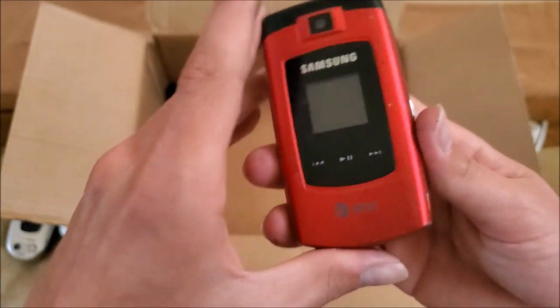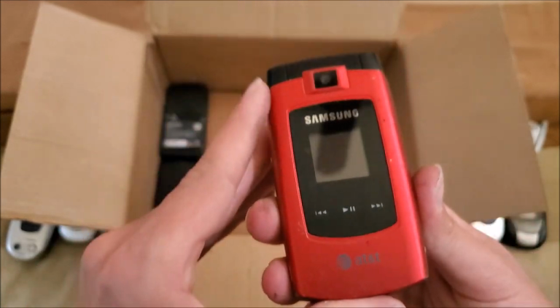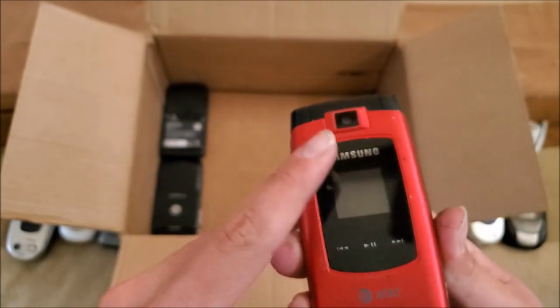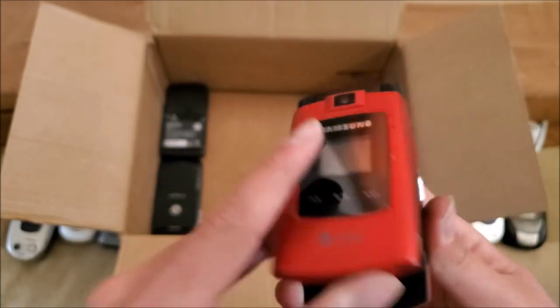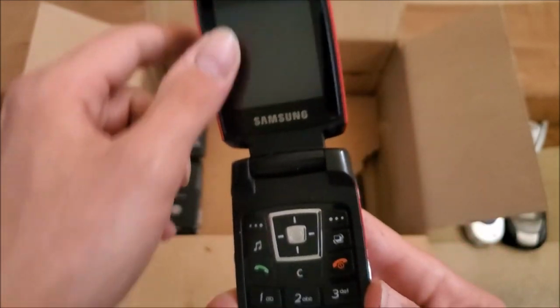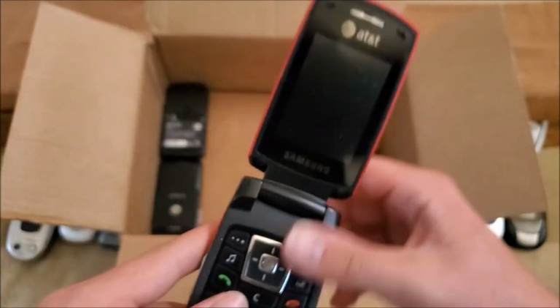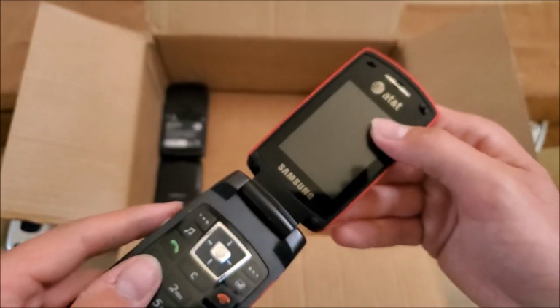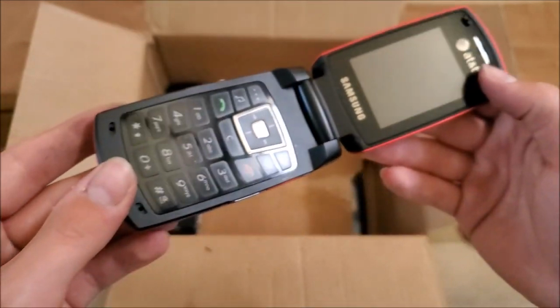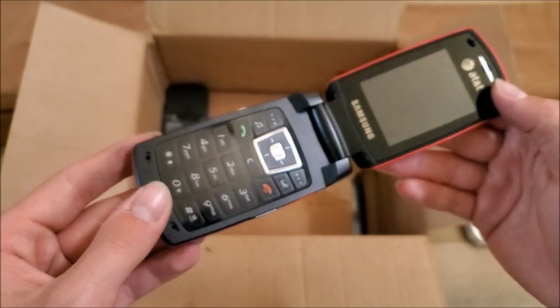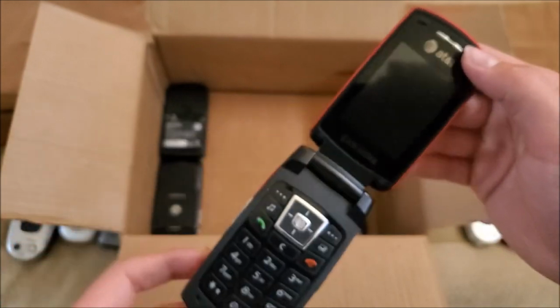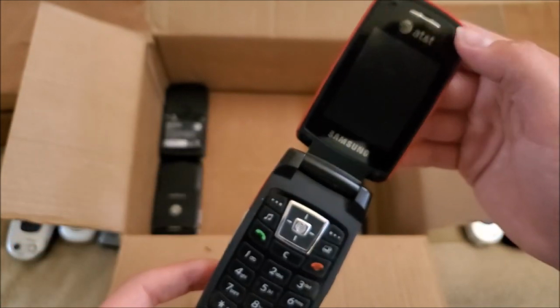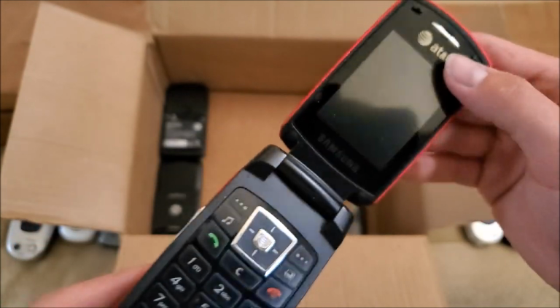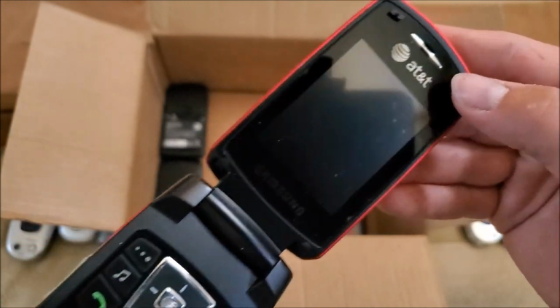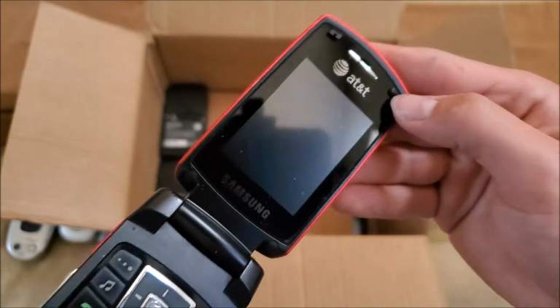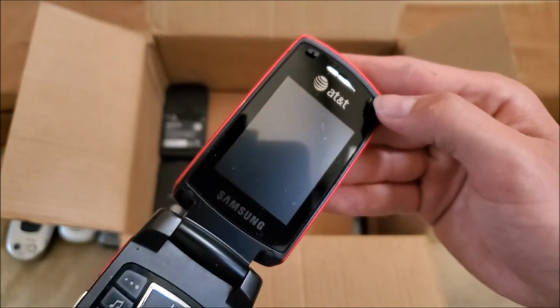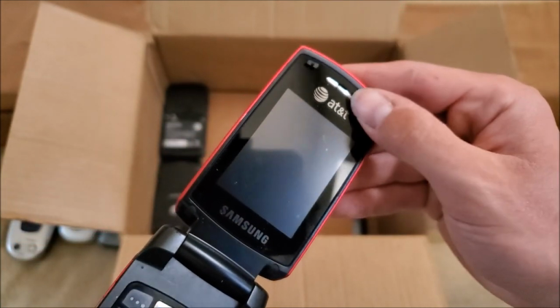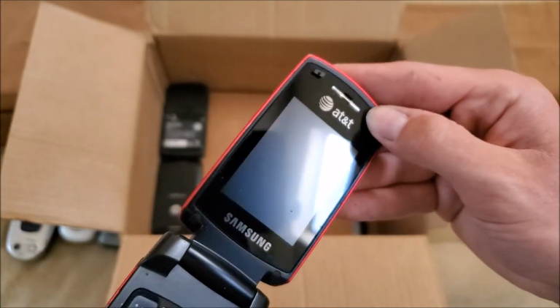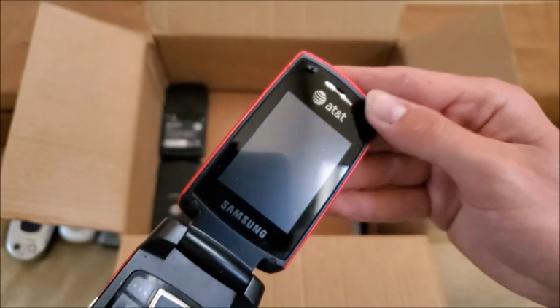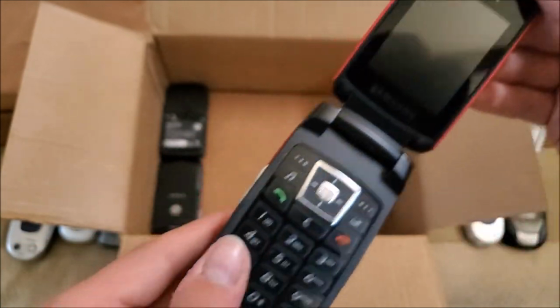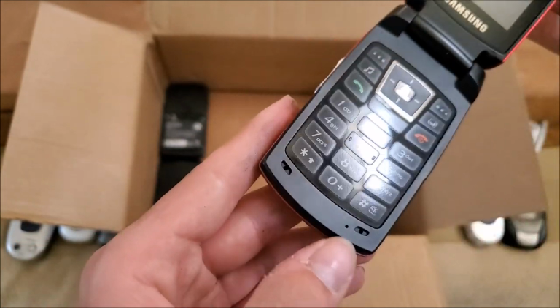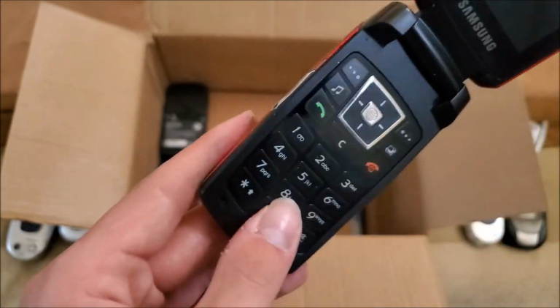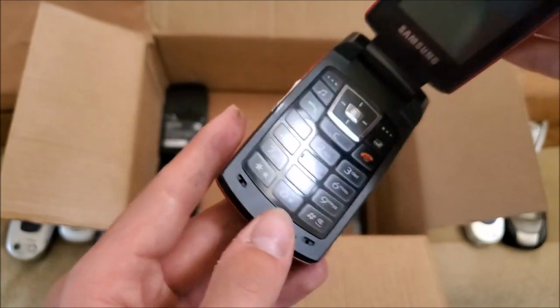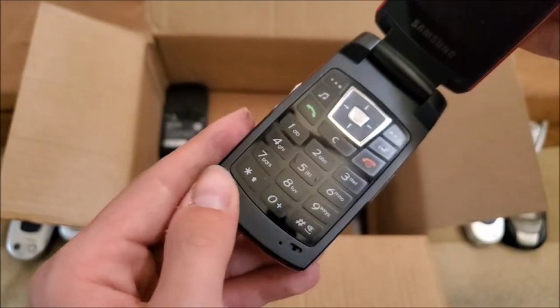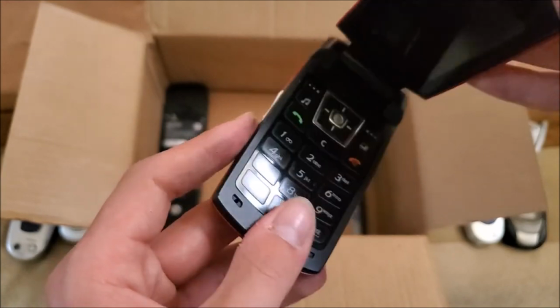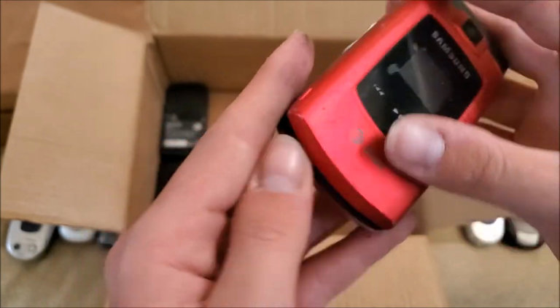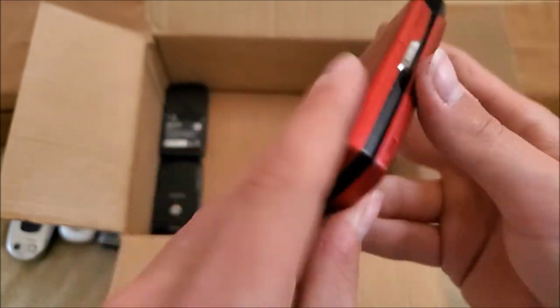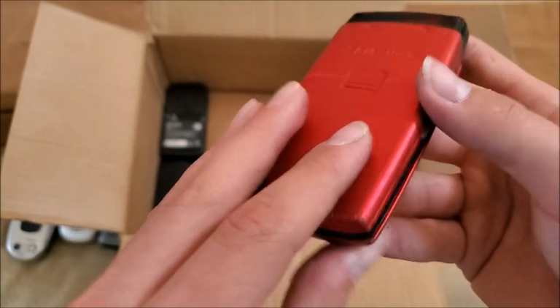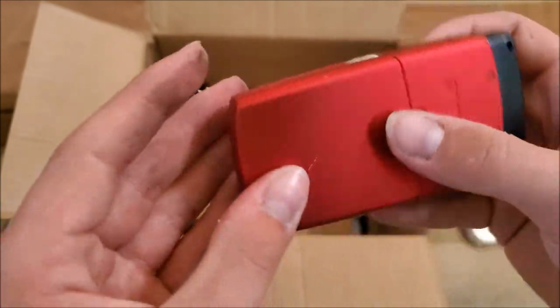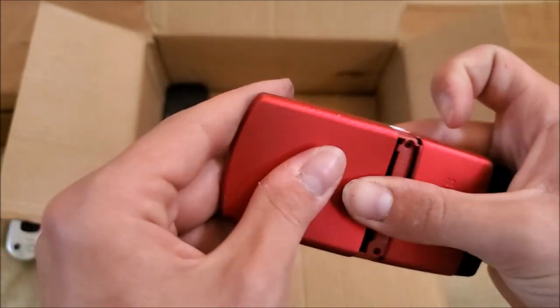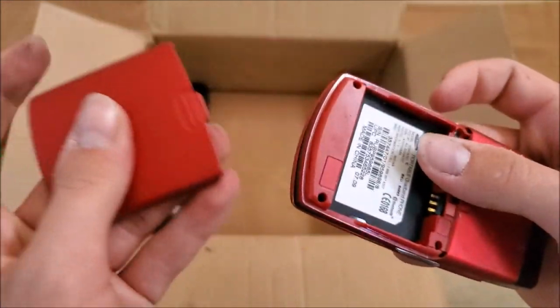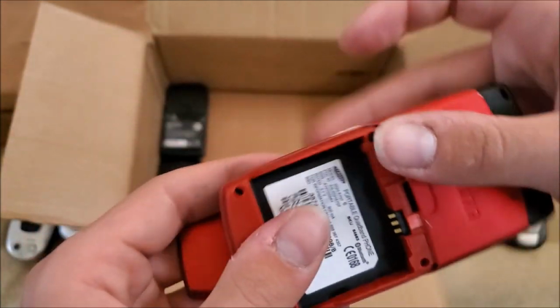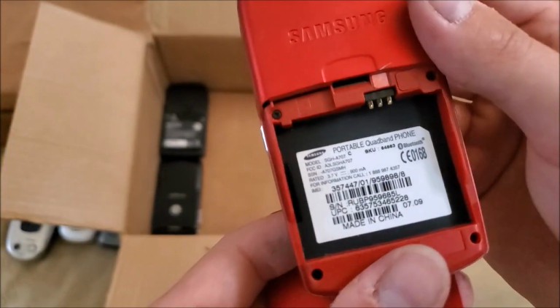Here's another A707 in a lot better shape, although it's got some sticky rubber on it — I'll get that cleaned up at some point. No battery in this one.